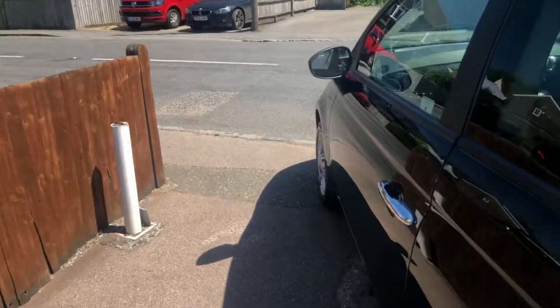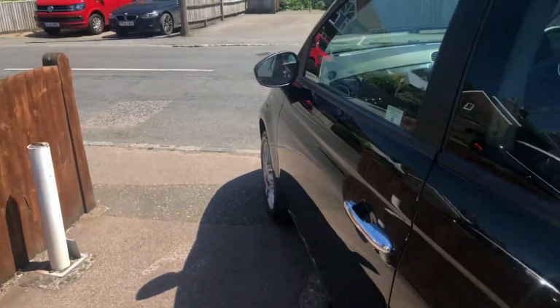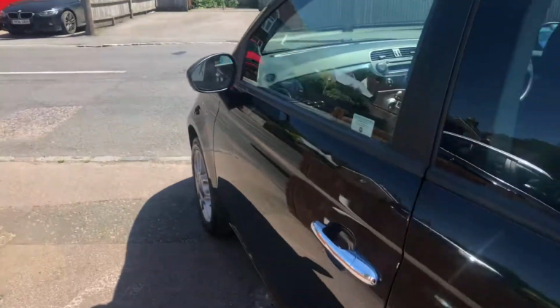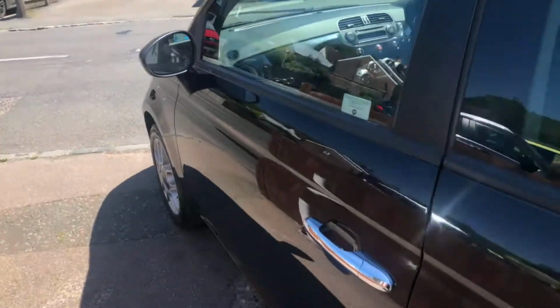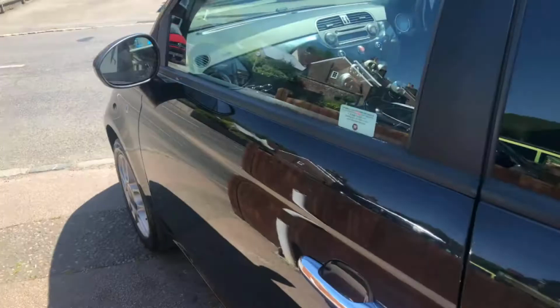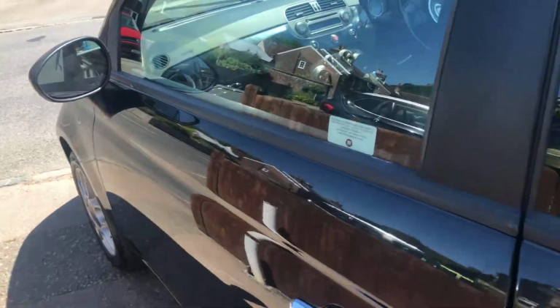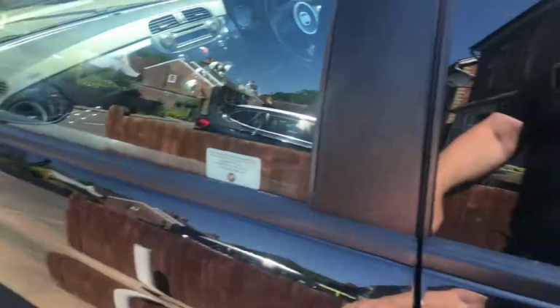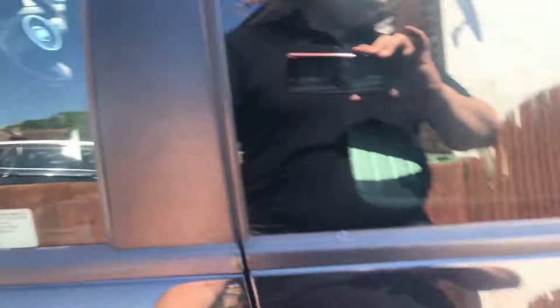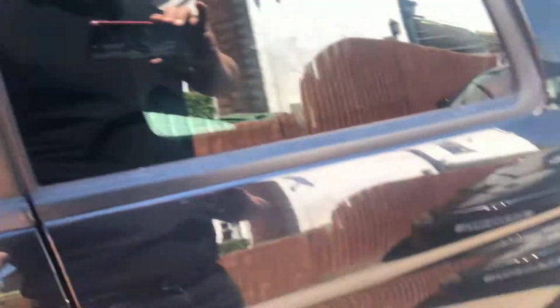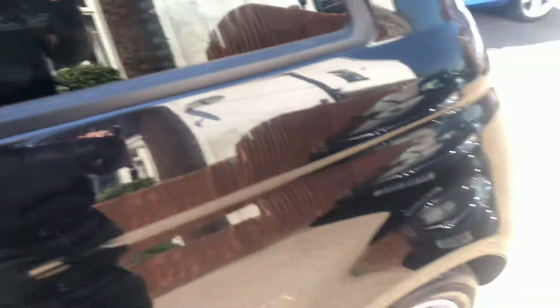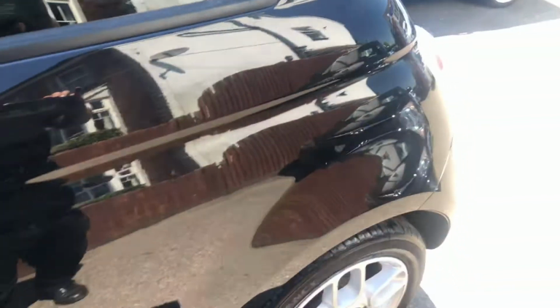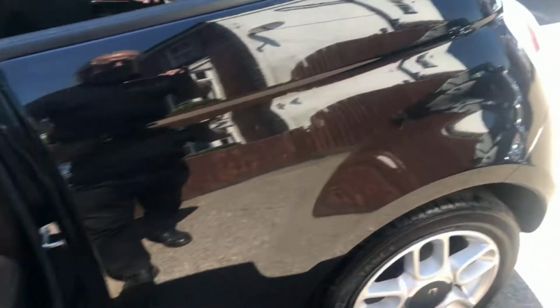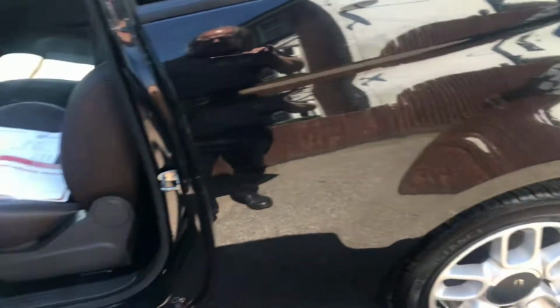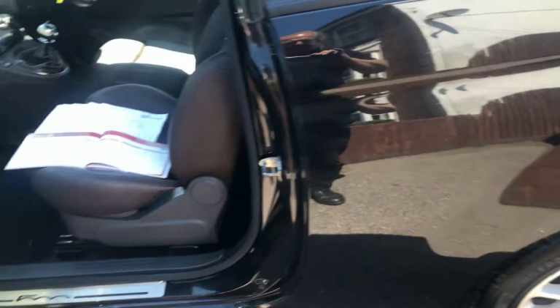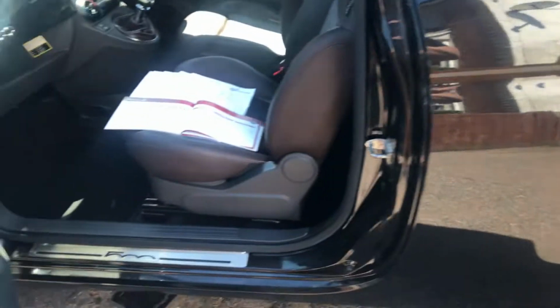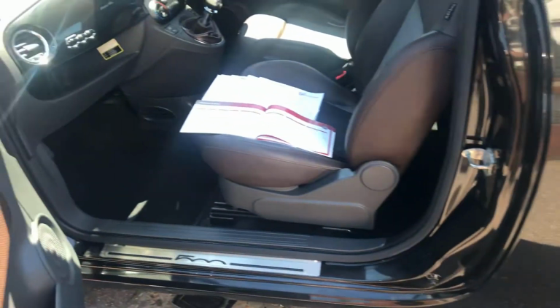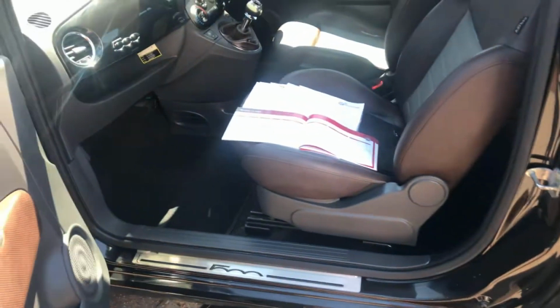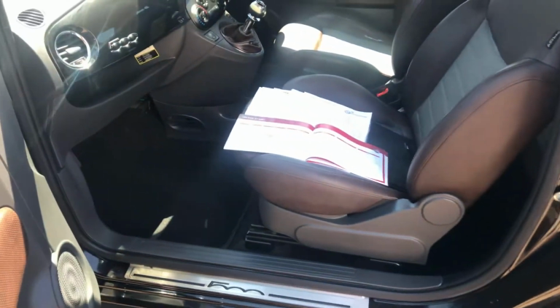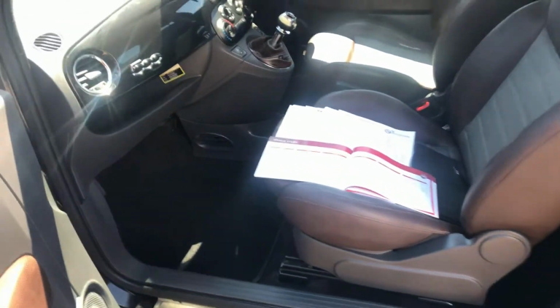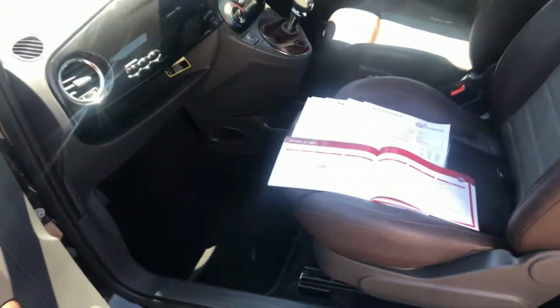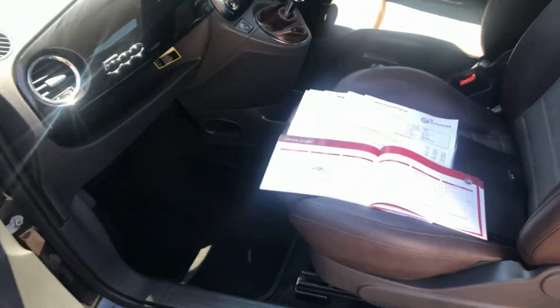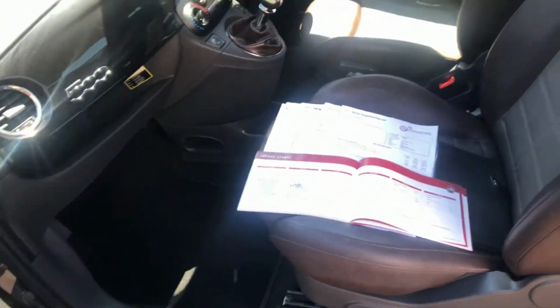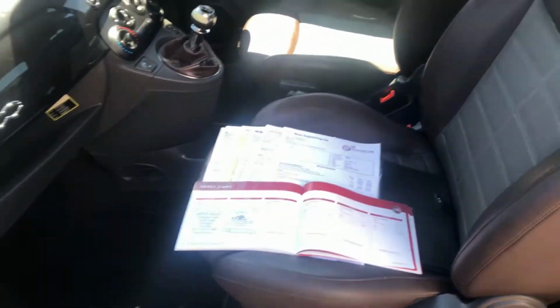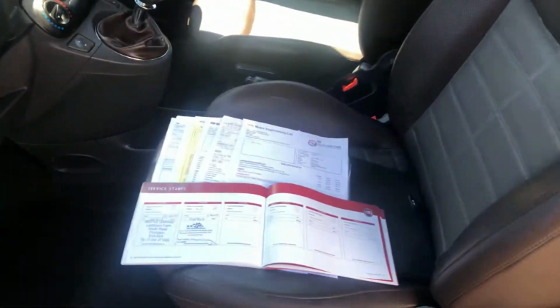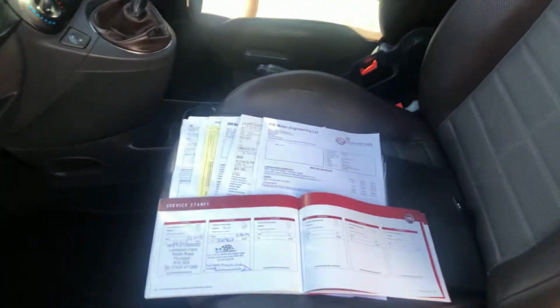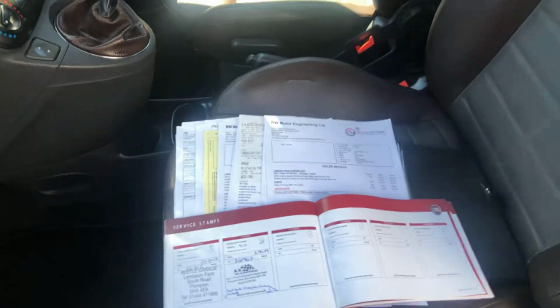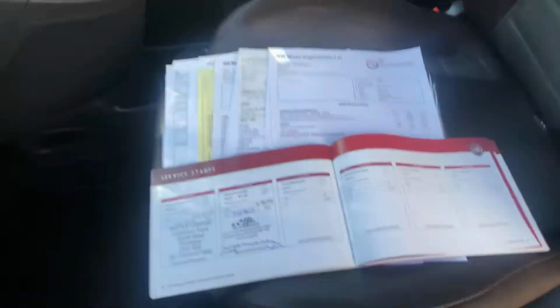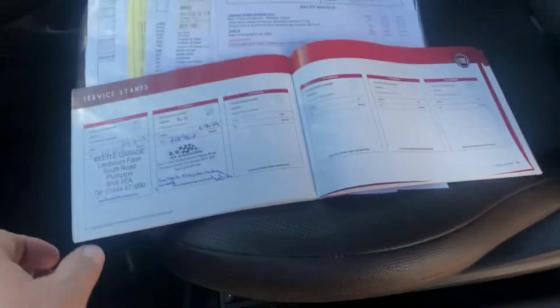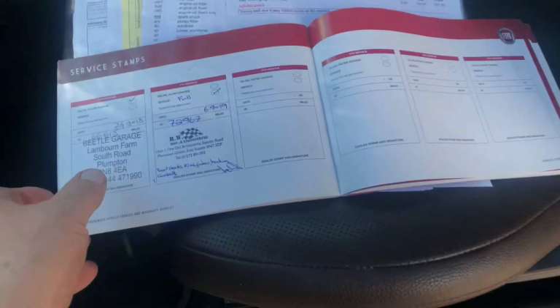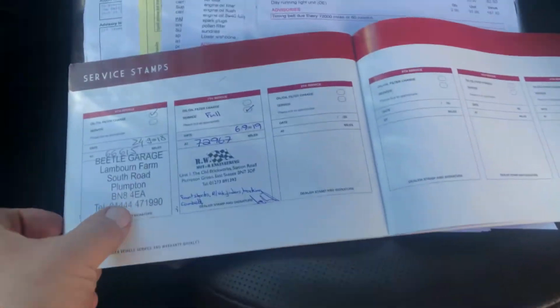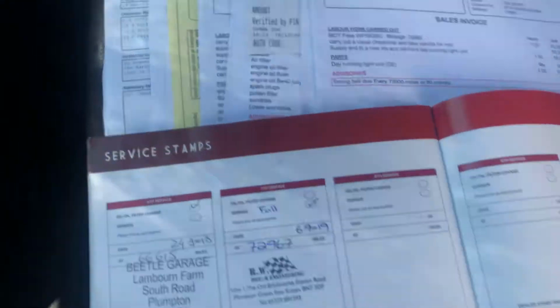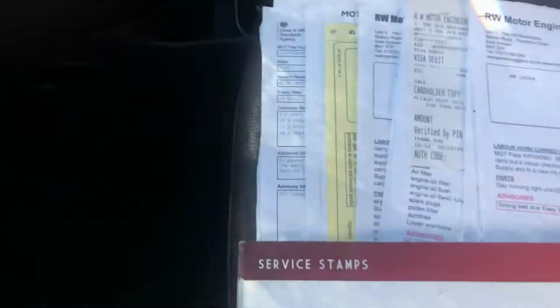We HPI all our cars. We don't want to get caught and I'm sure you don't either — so it is clear on their registers.